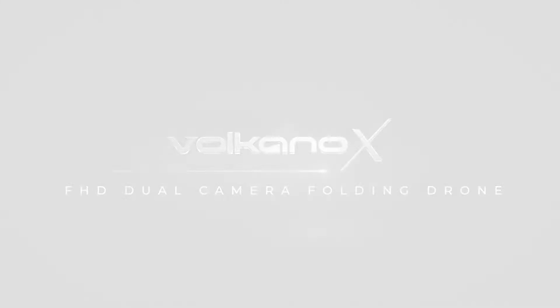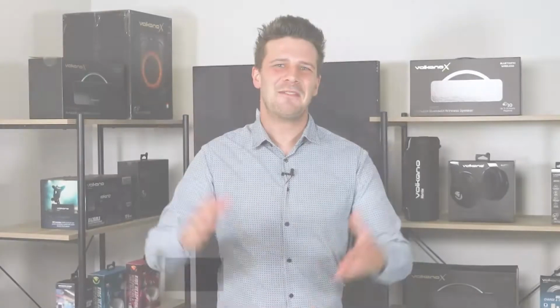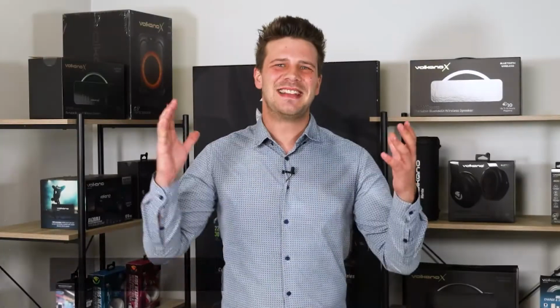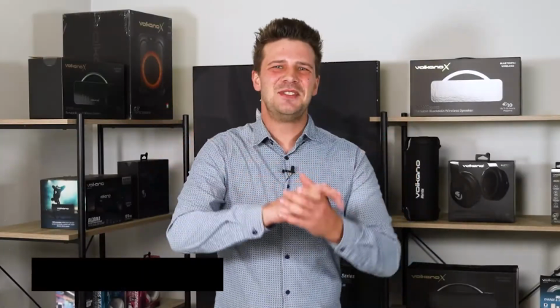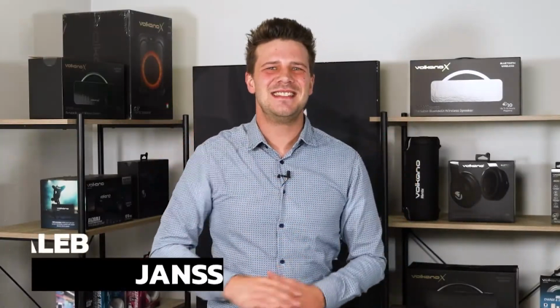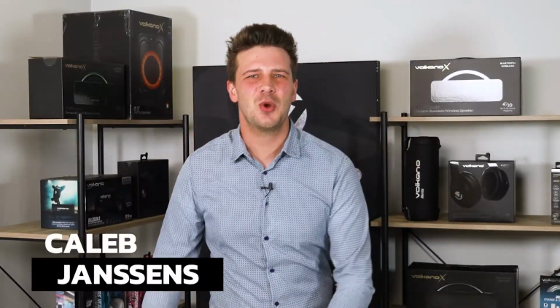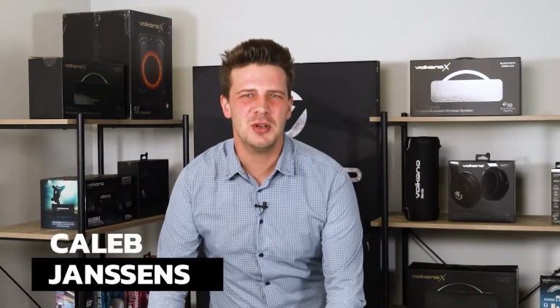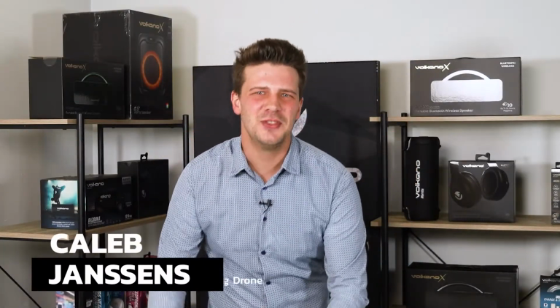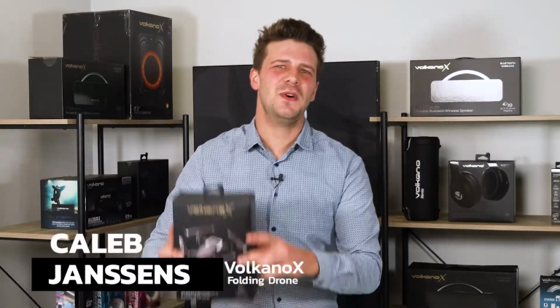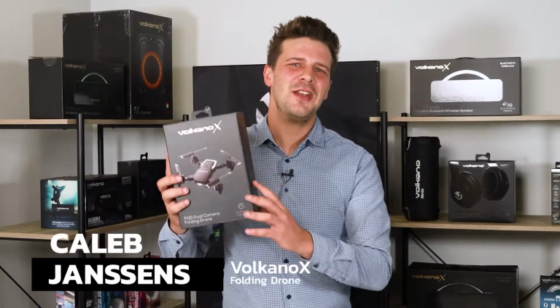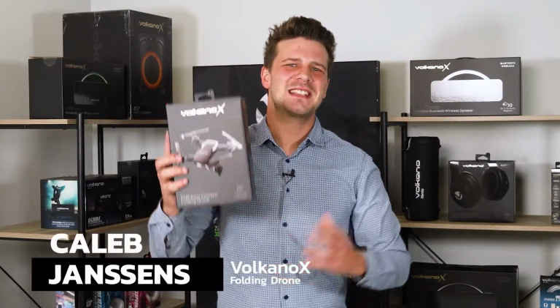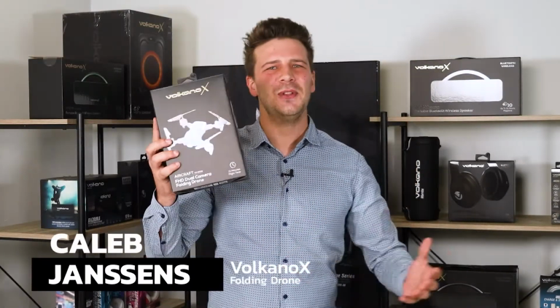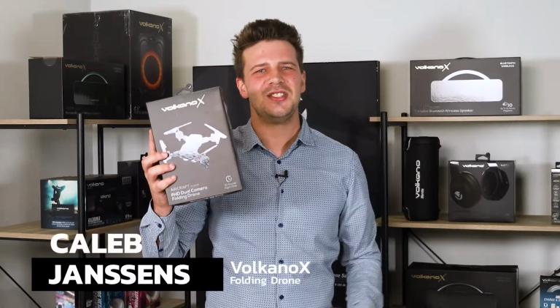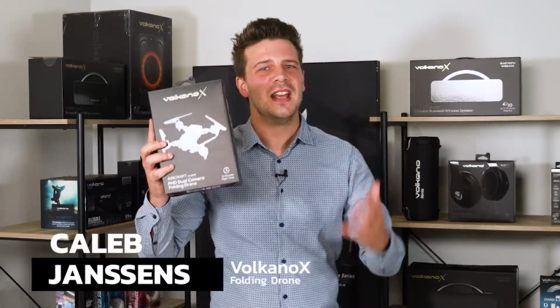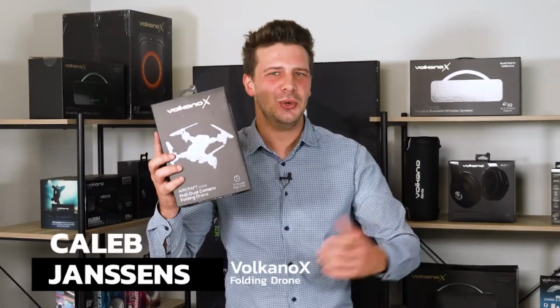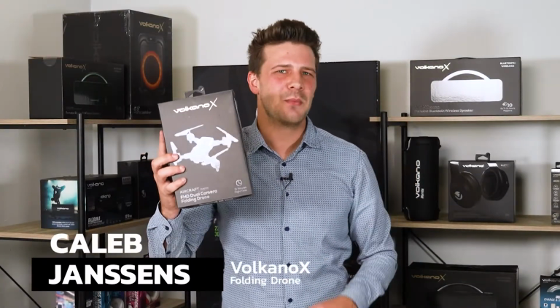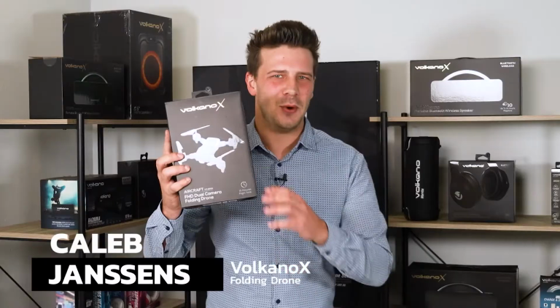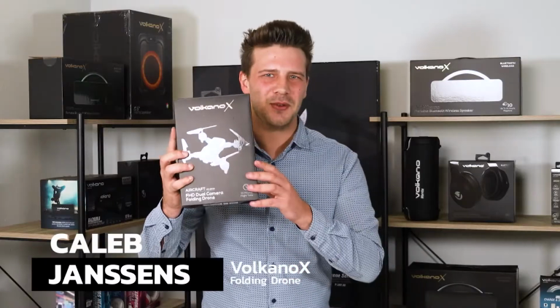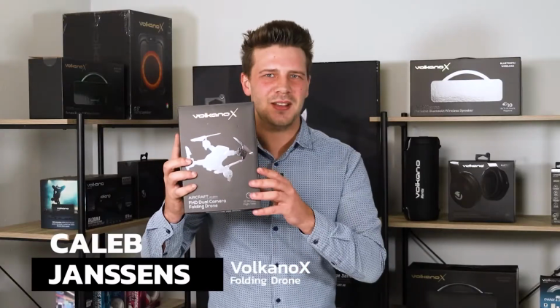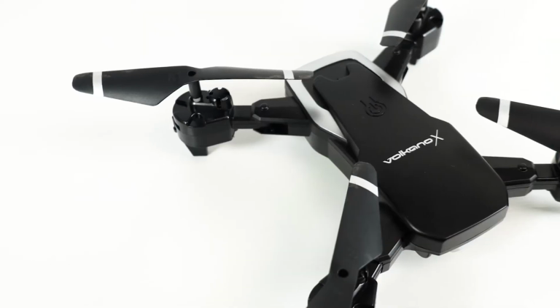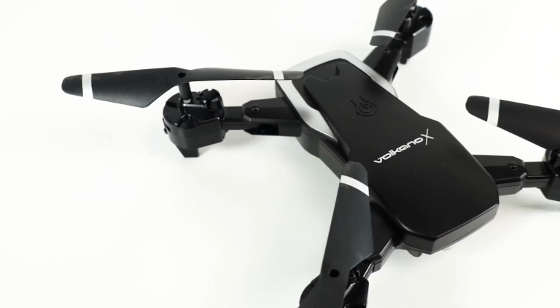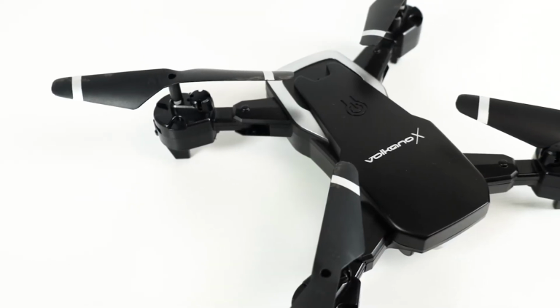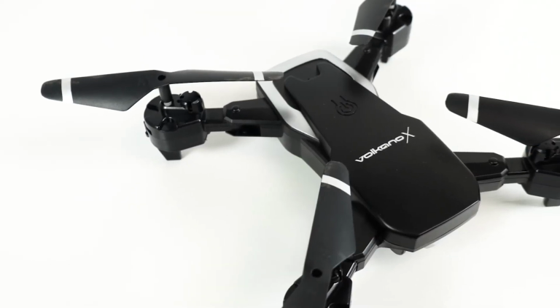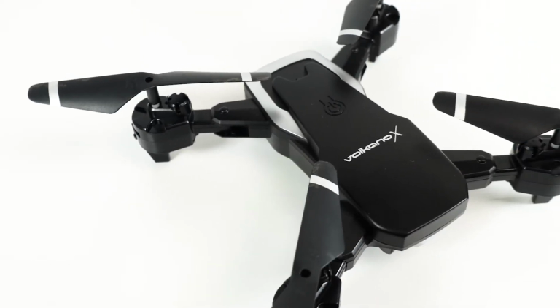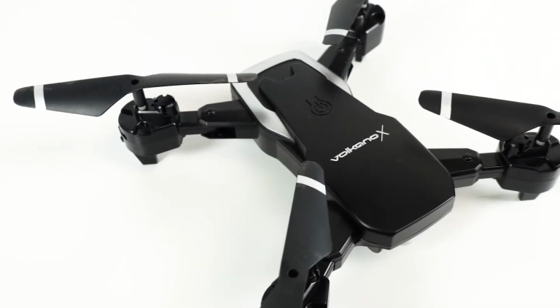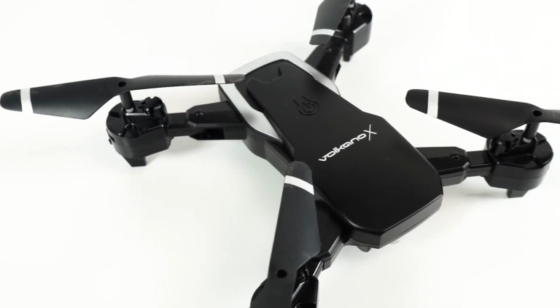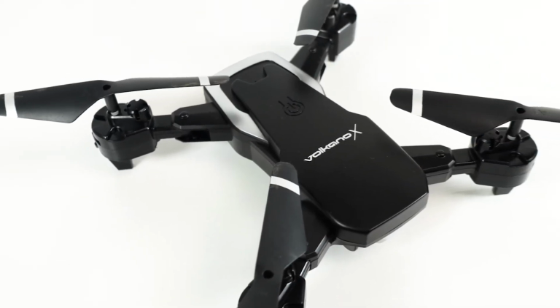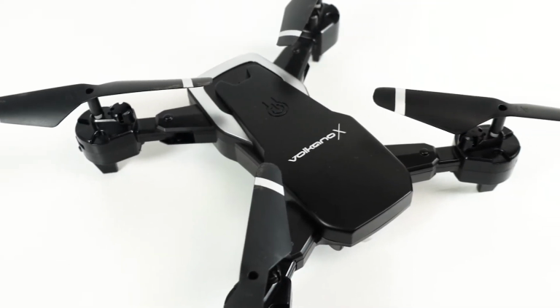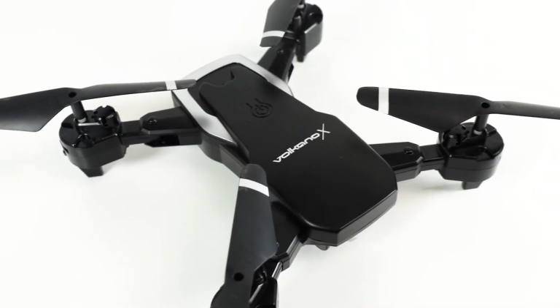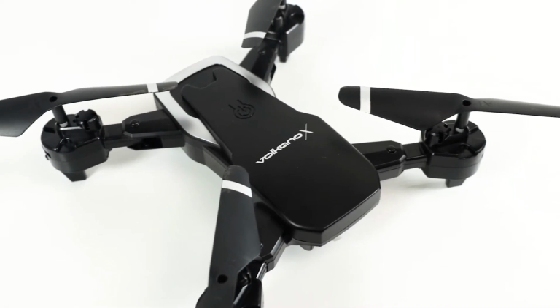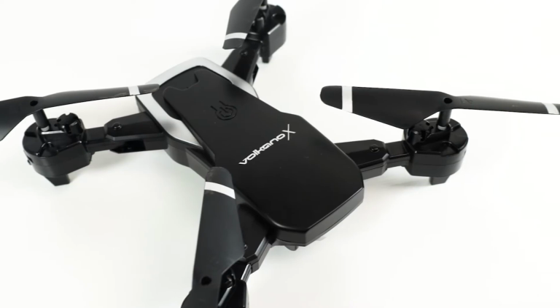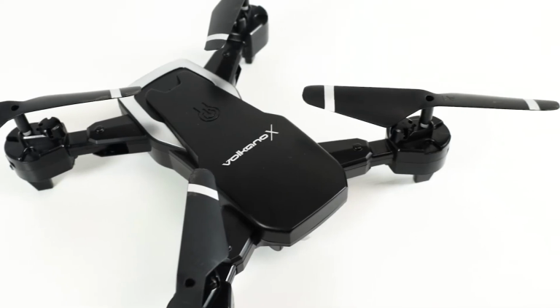Hi everyone, Caleb Jansons here to talk to you about the new Volcano X Full HD Dual Camera Folding Drone. This affordable drone aims to deliver high quality footage at a fraction of the cost.